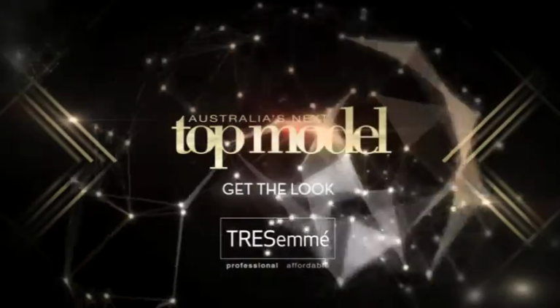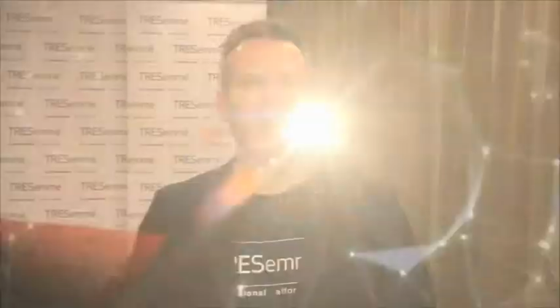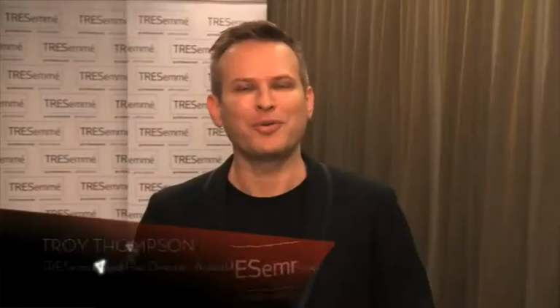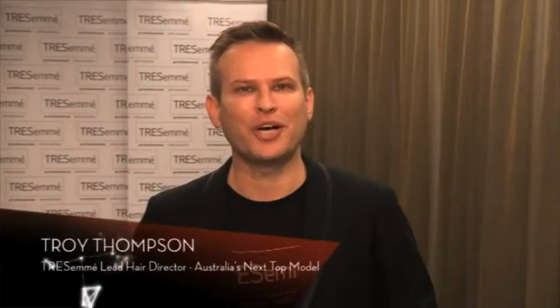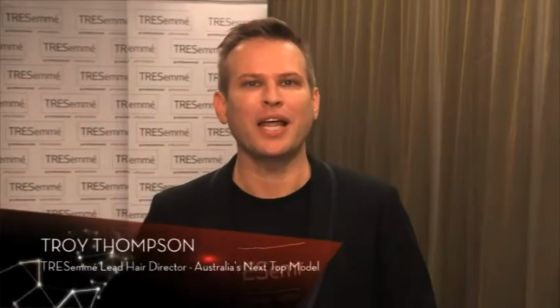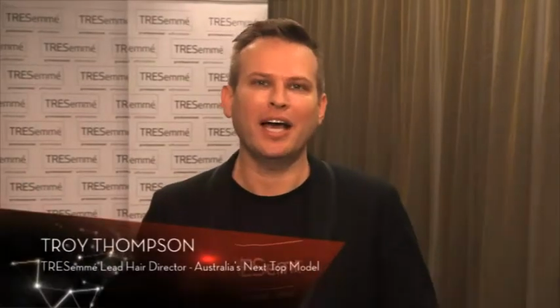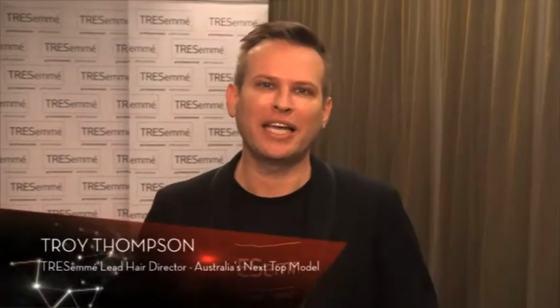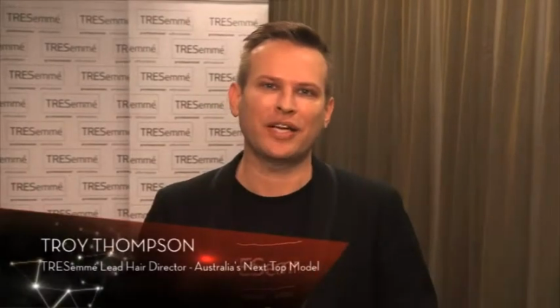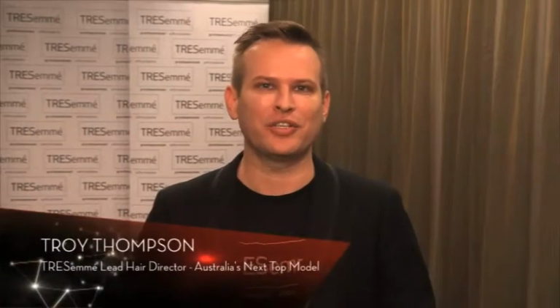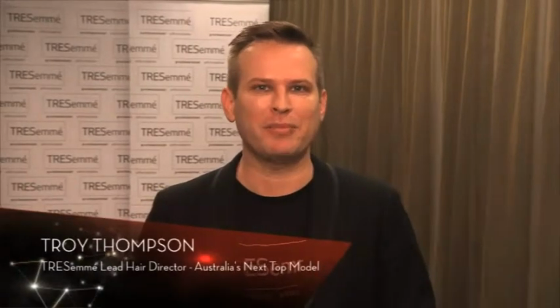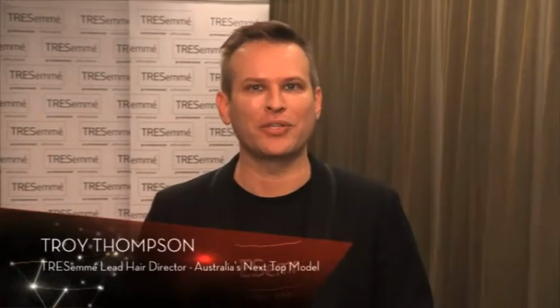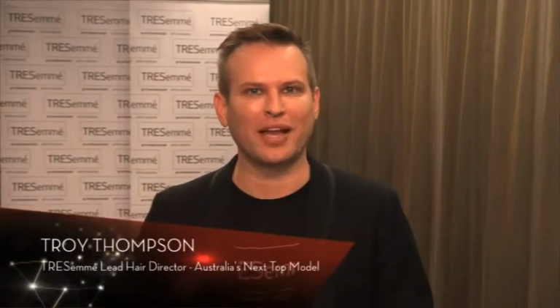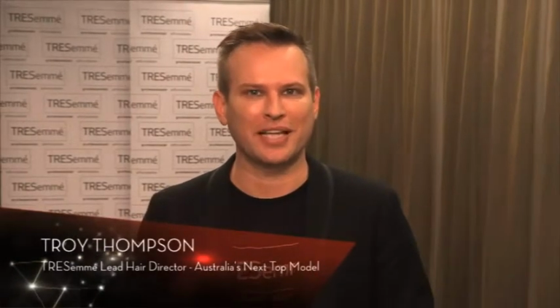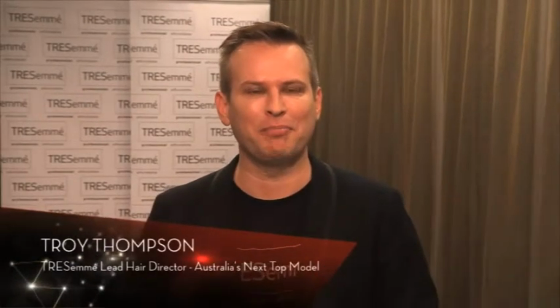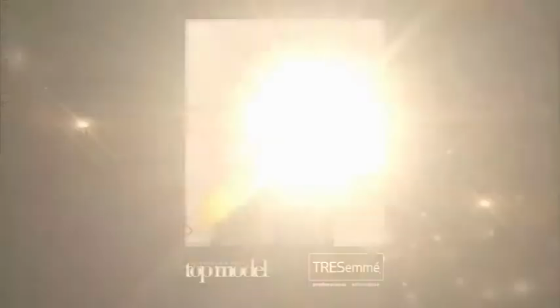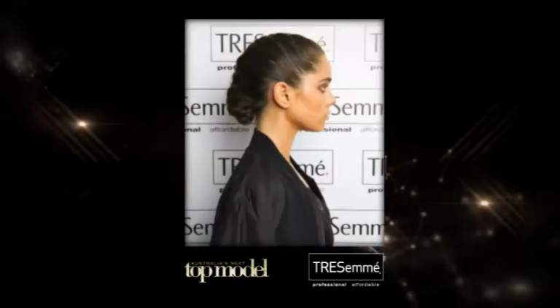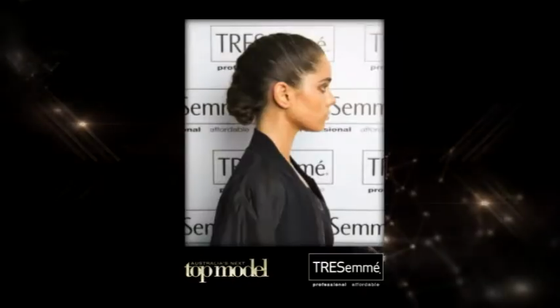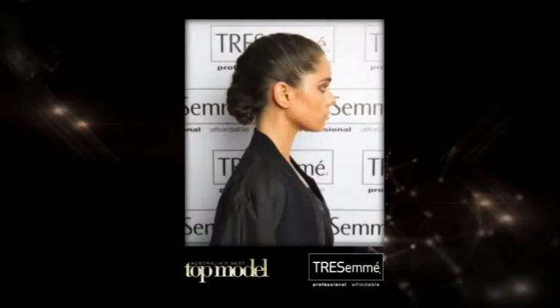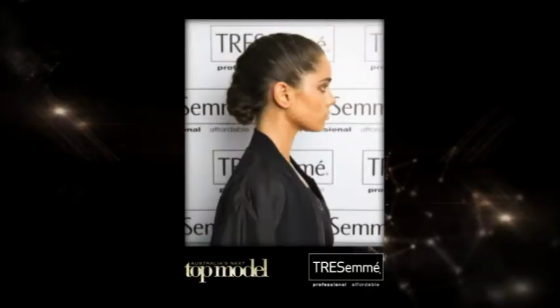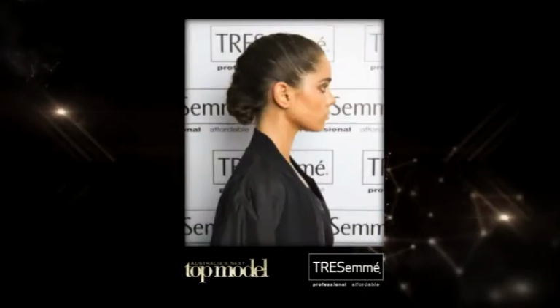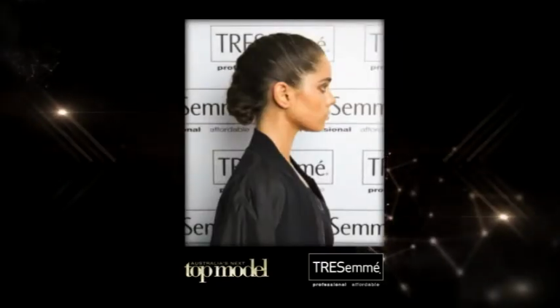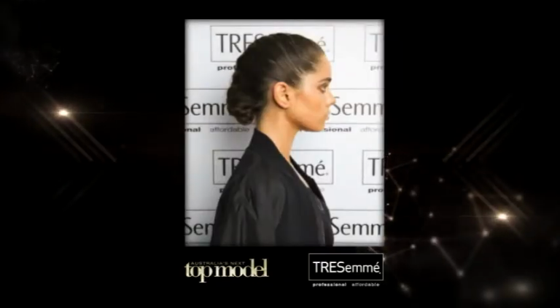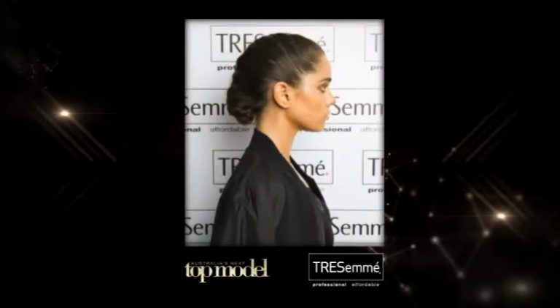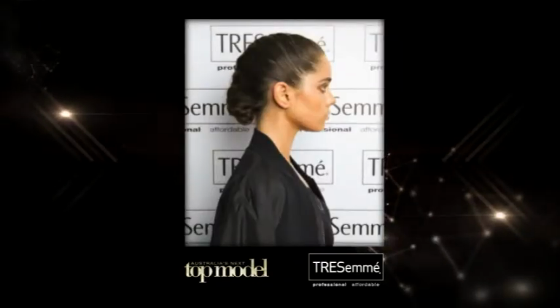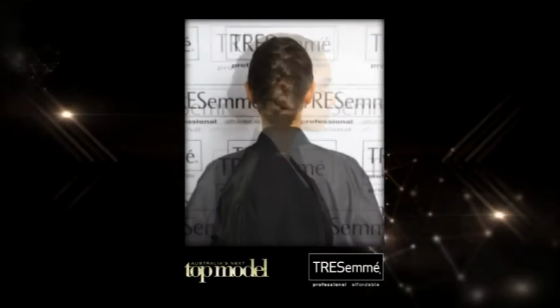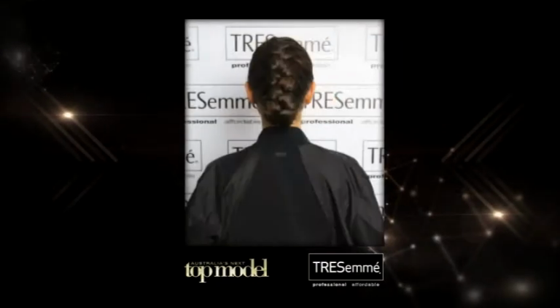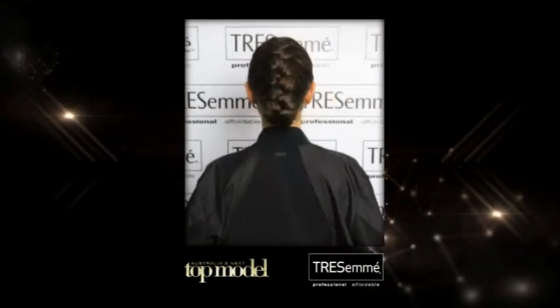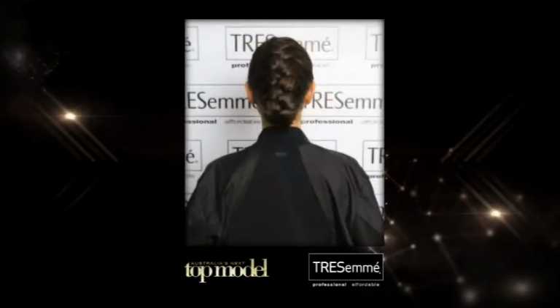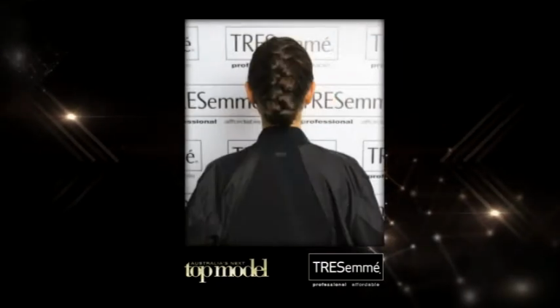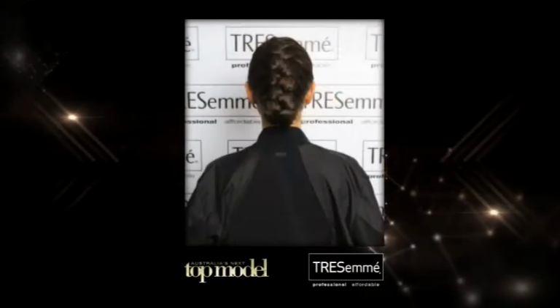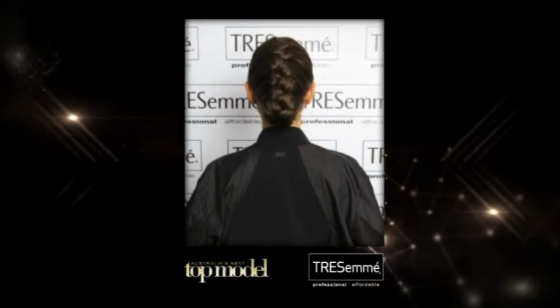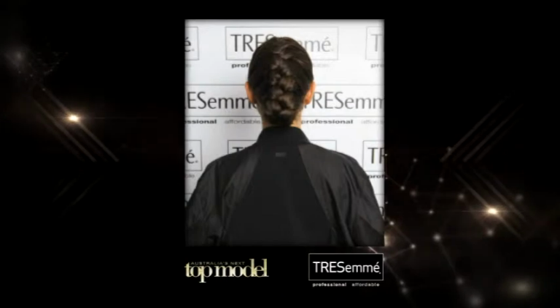Hi, I'm Troy Thompson and I'm the lead director for Tresemme on Australia's Next Top Model. Today we're recreating Jade's look from episode 3, the sports braid, and this is how you create it at home.